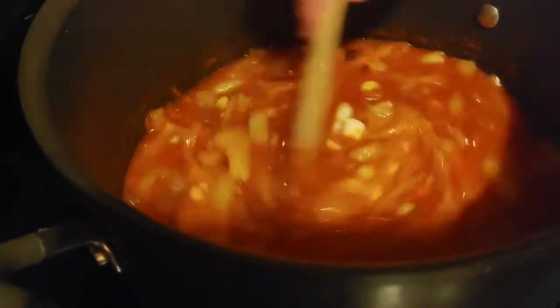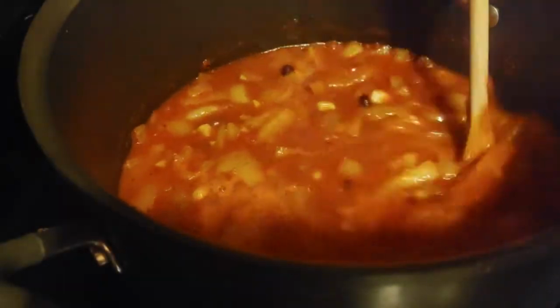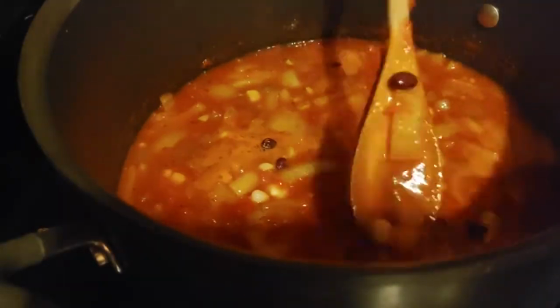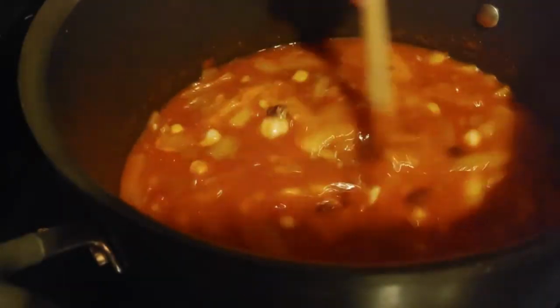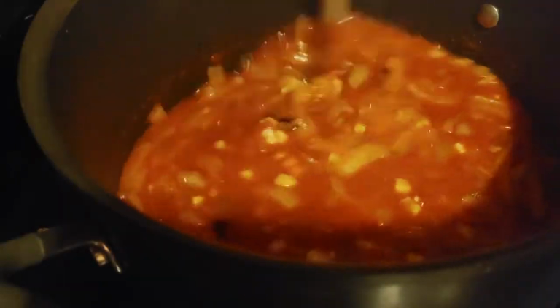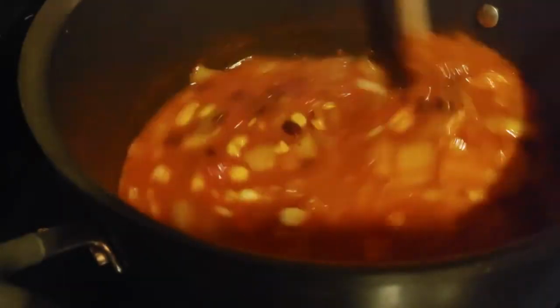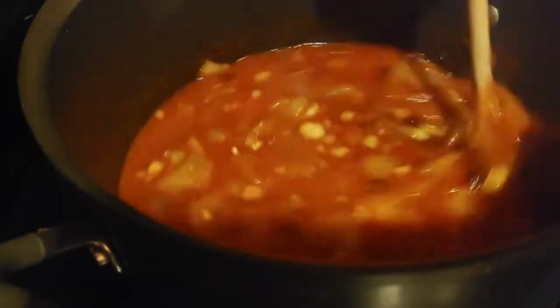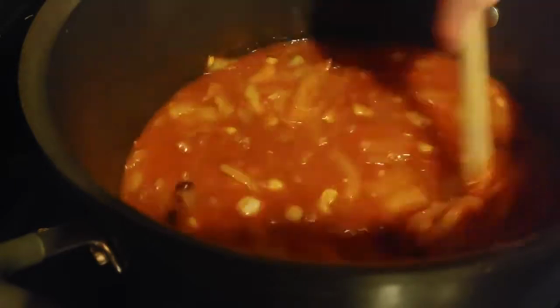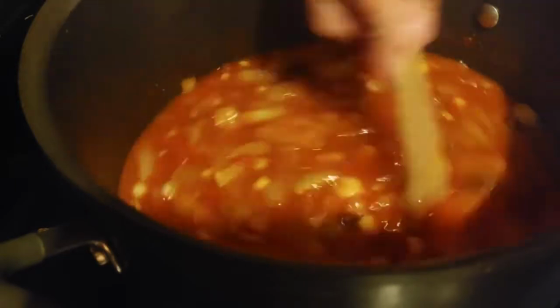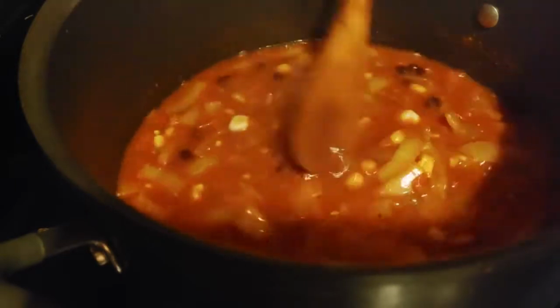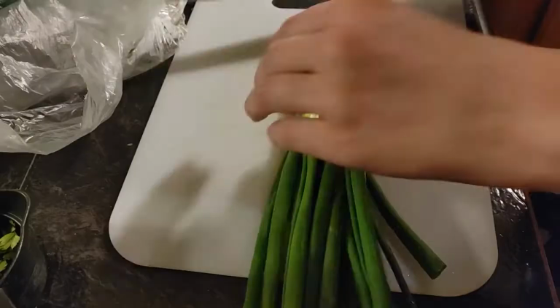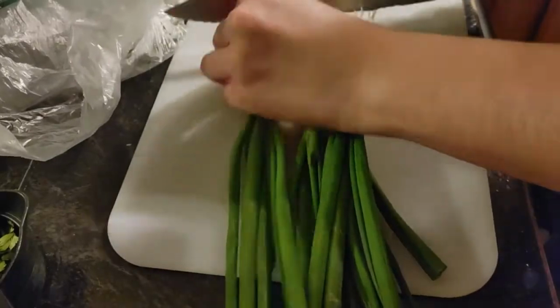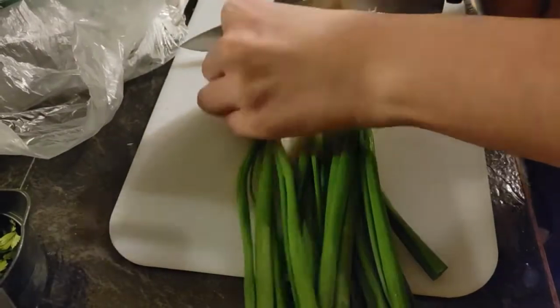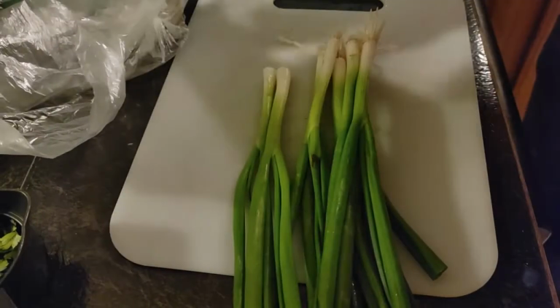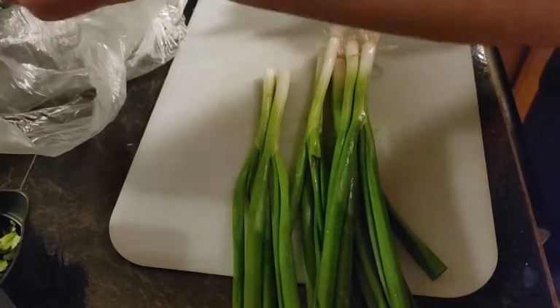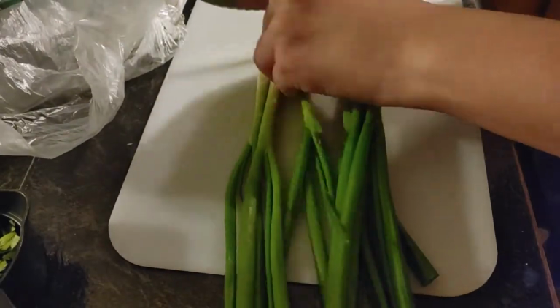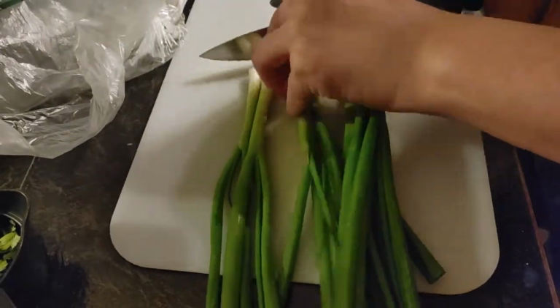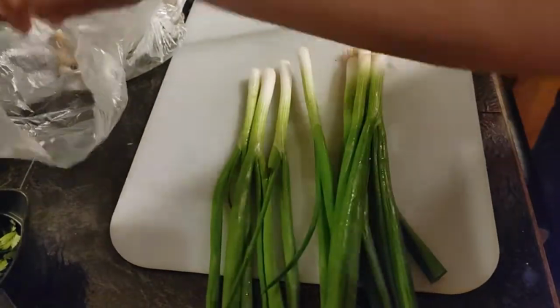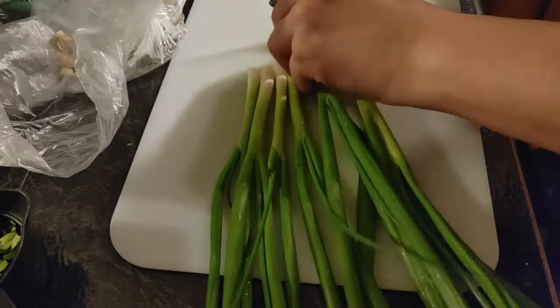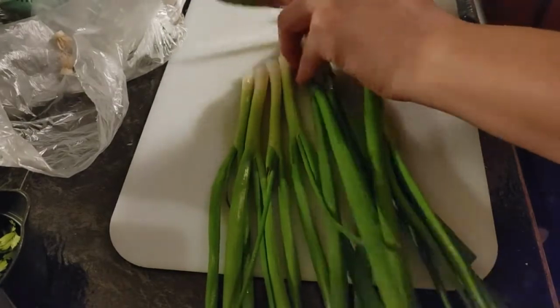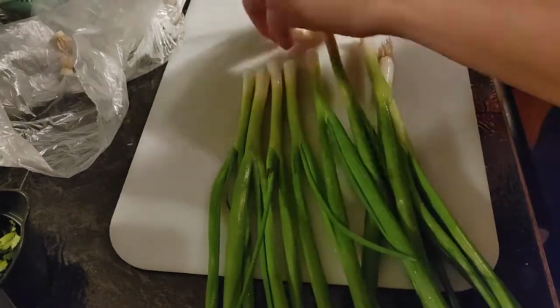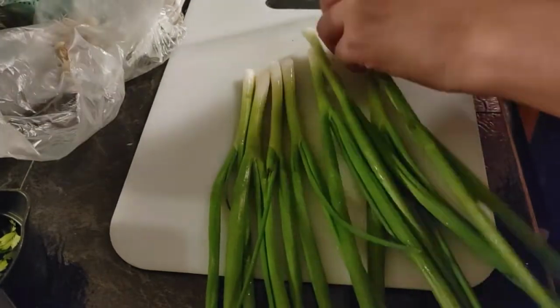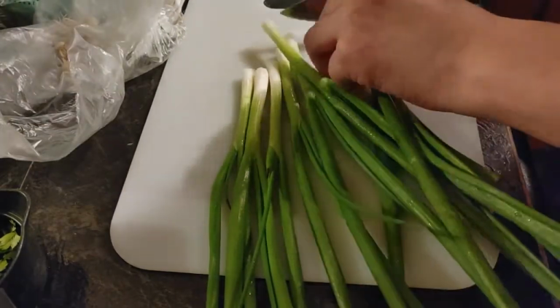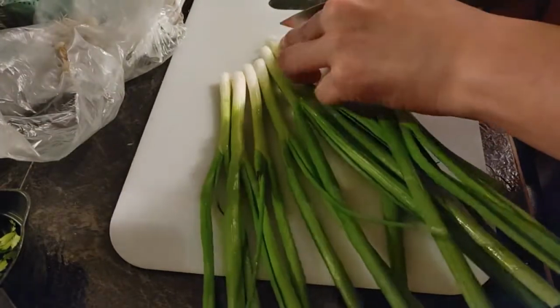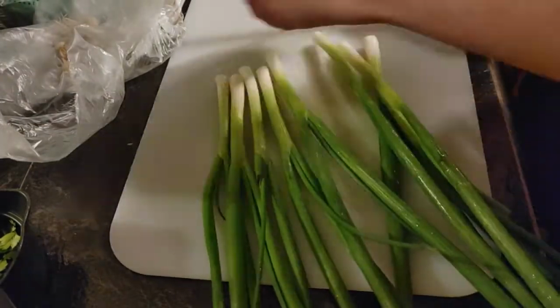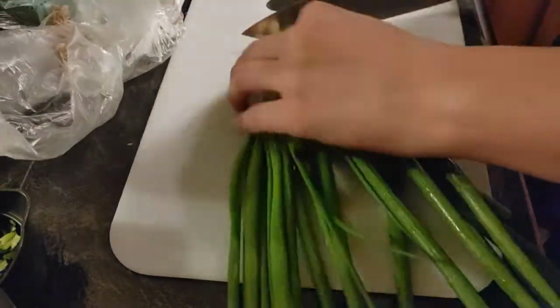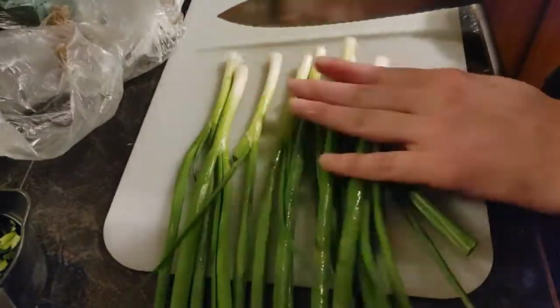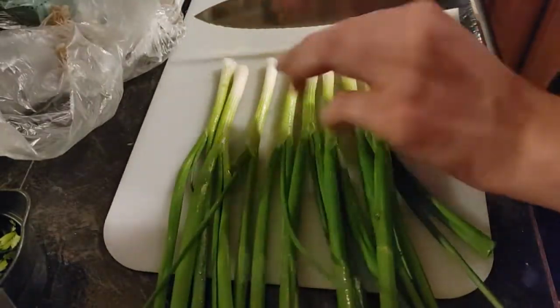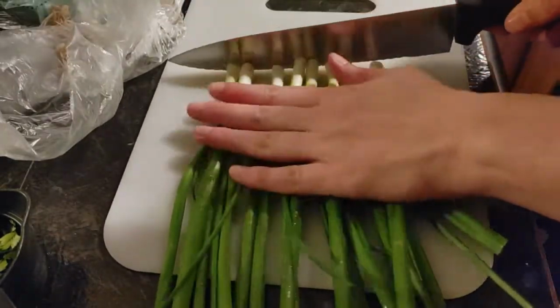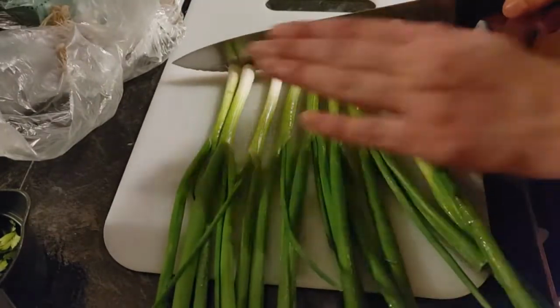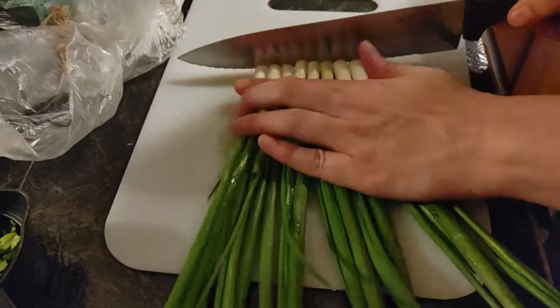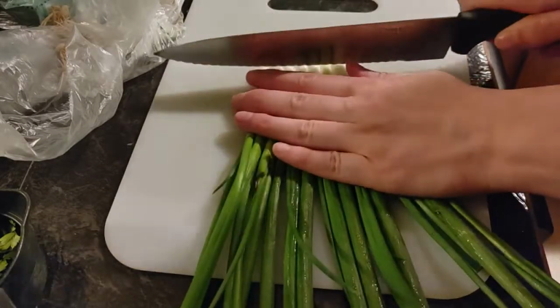You're going to let this simmer about 40 to 50 minutes. You can simmer it less than that, but the flavors aren't going to mix as well. Which also means you can simmer it a little bit longer and add a little bit more water if you want the flavors to mix a little bit better.